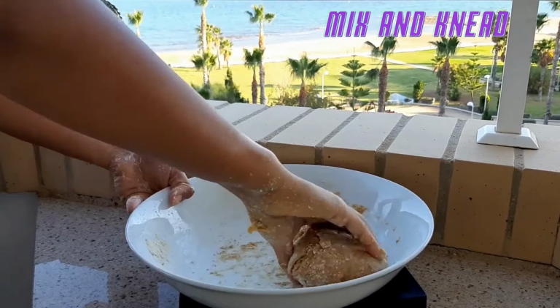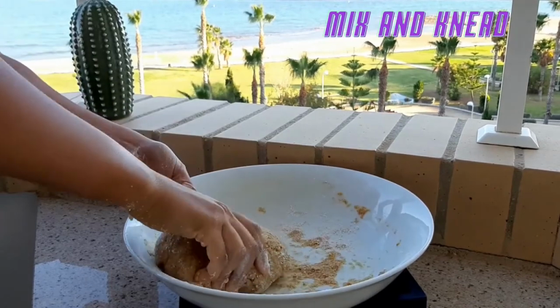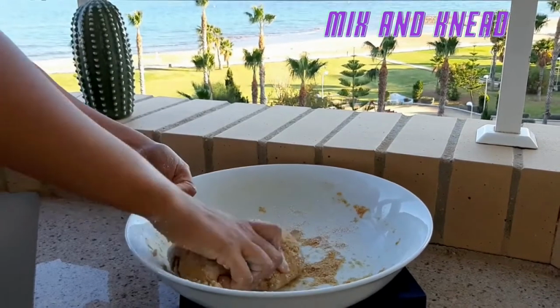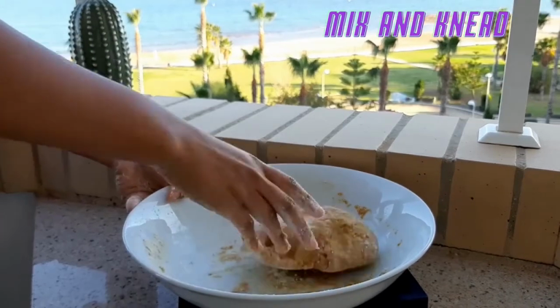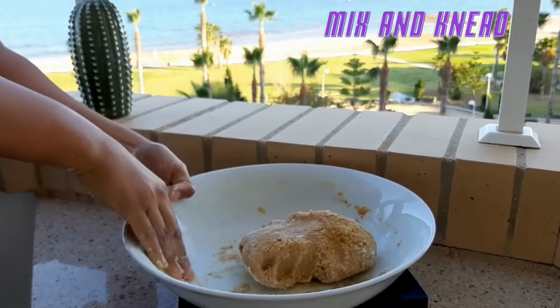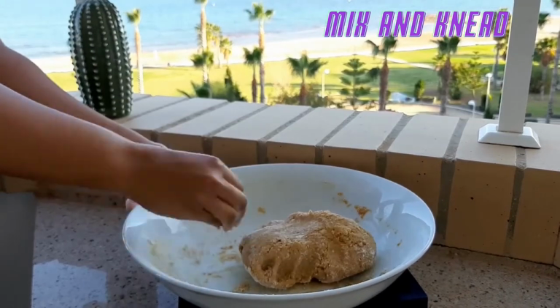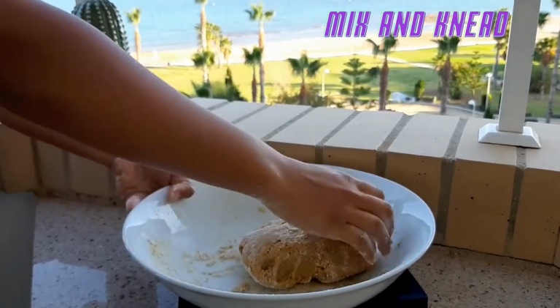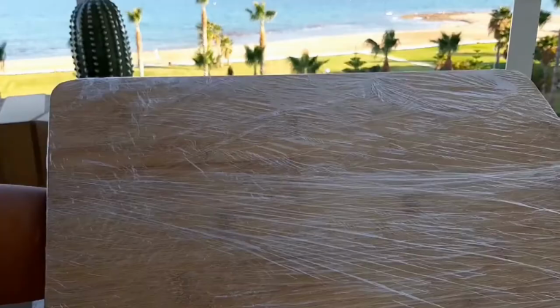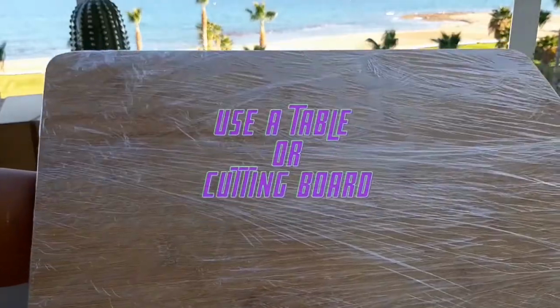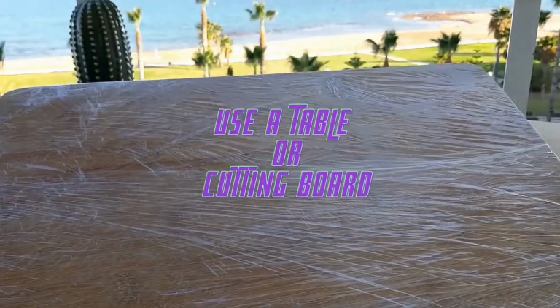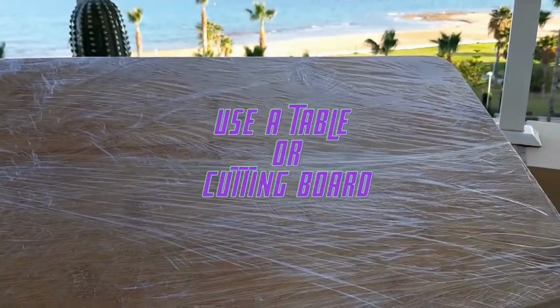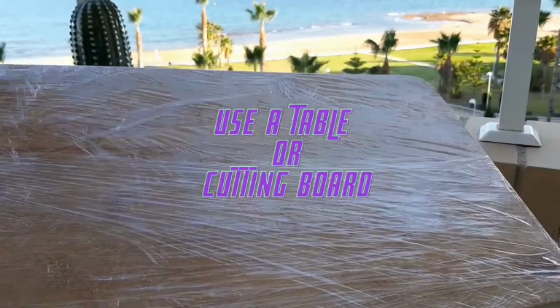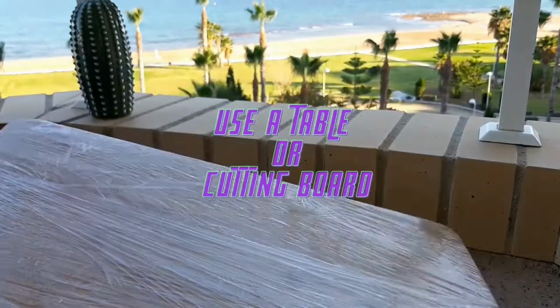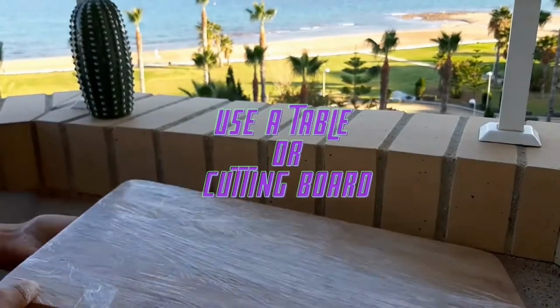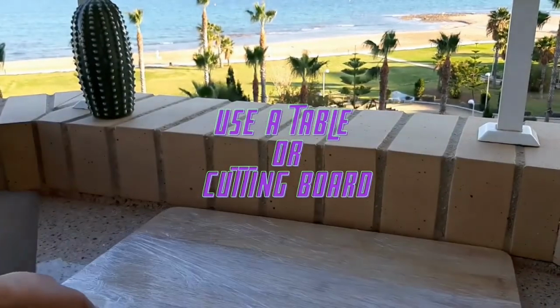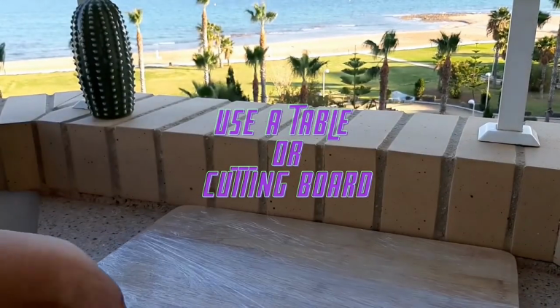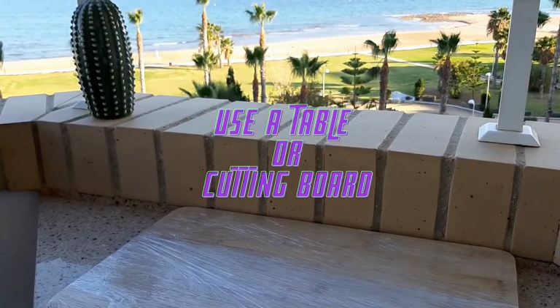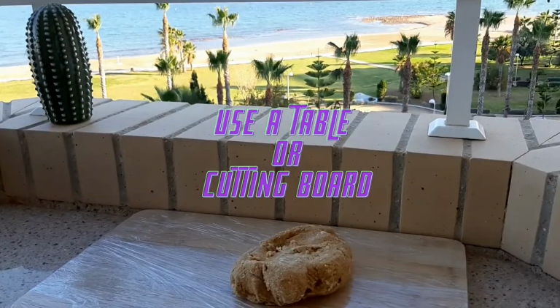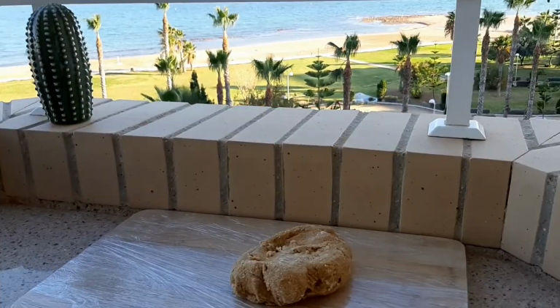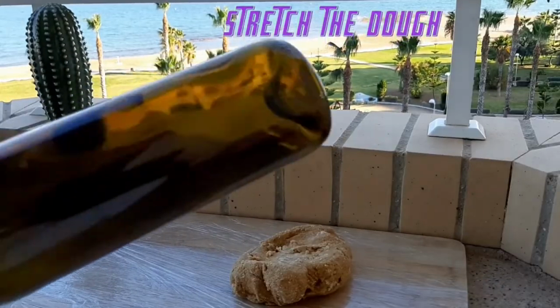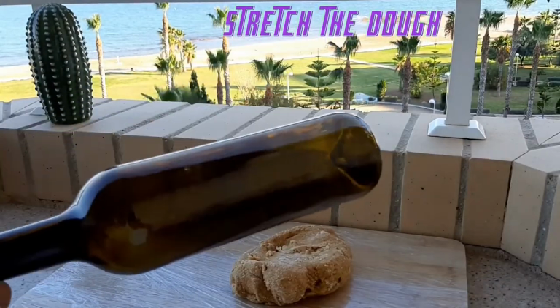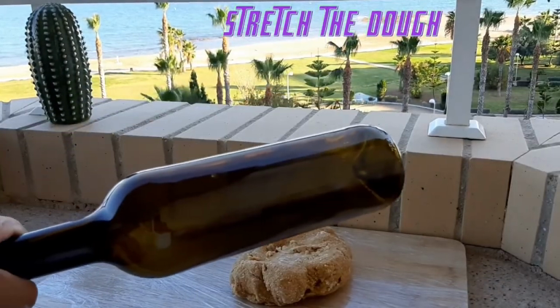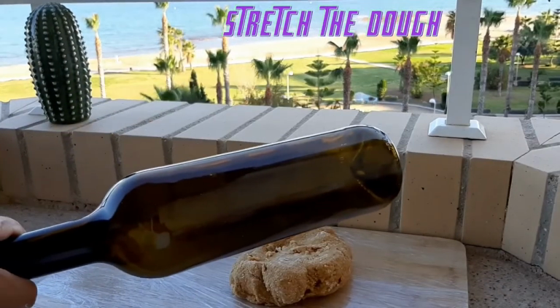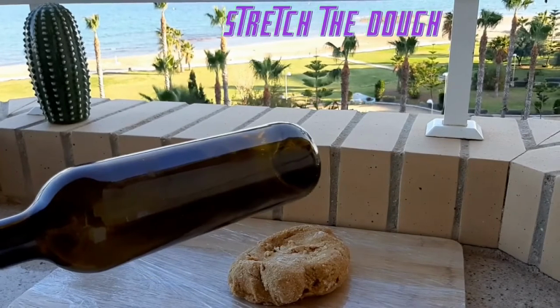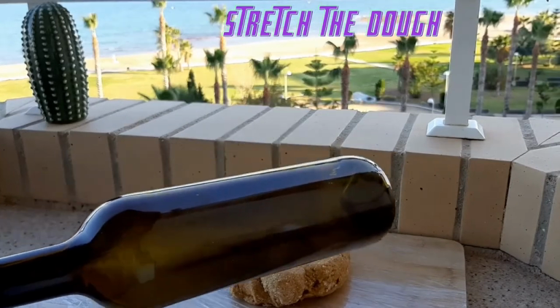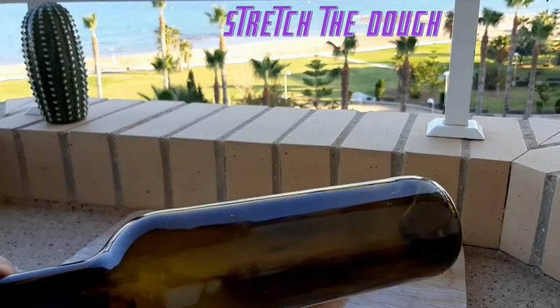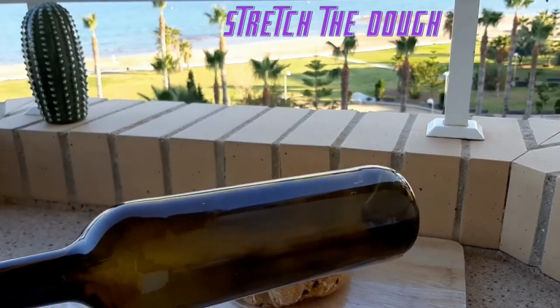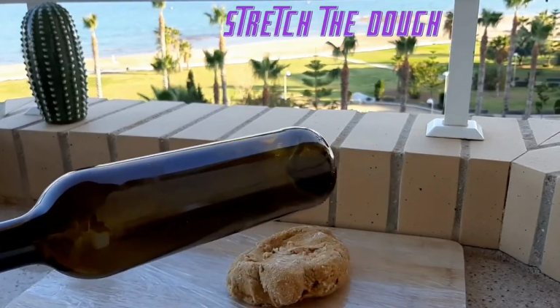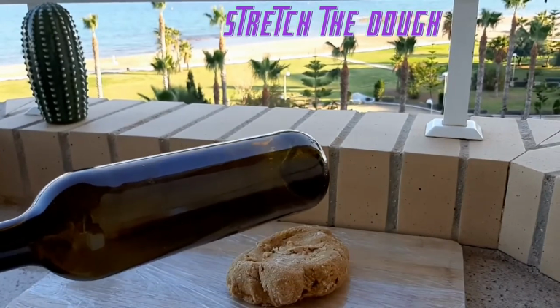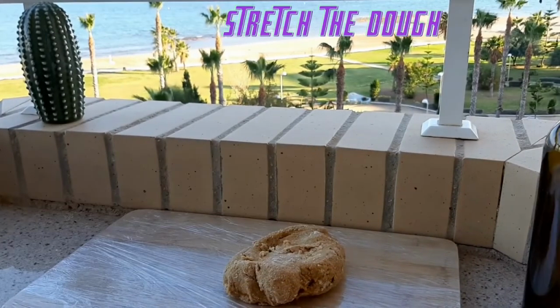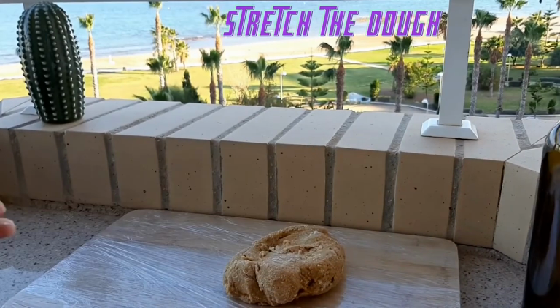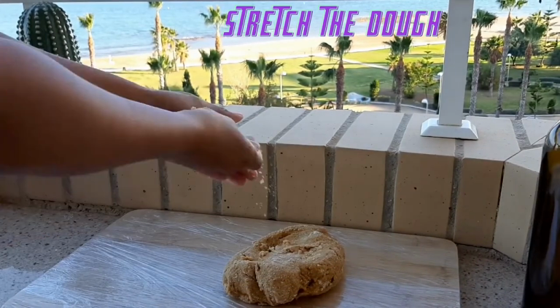You need to mix very well. You can use plastic paper and later everything will be clean faster. If you don't have a roller you can use a bottle like me. Before you start rolling, add a little bit of flour.